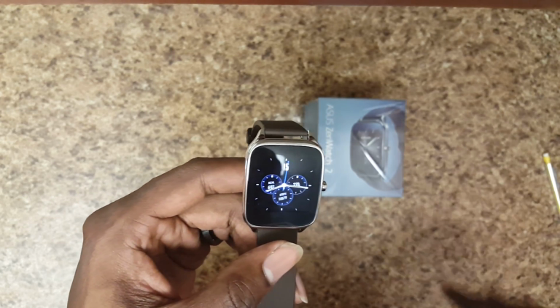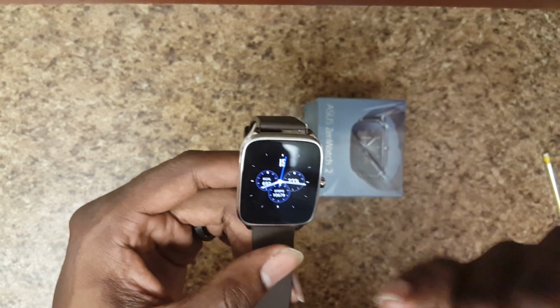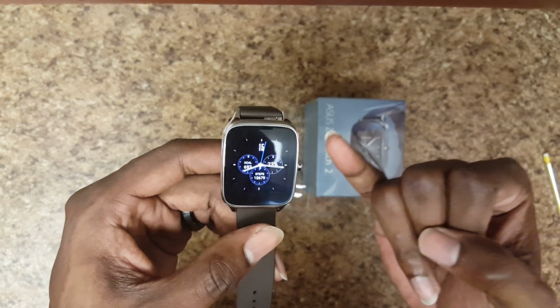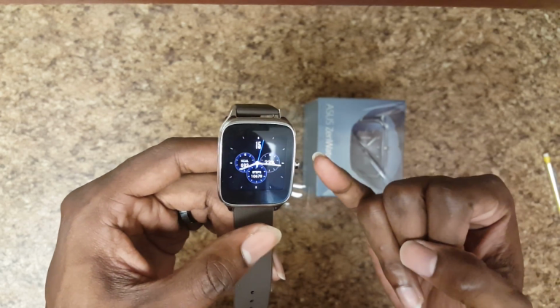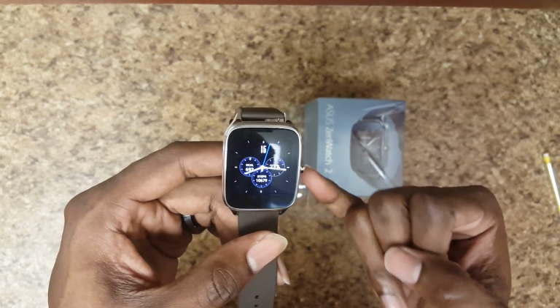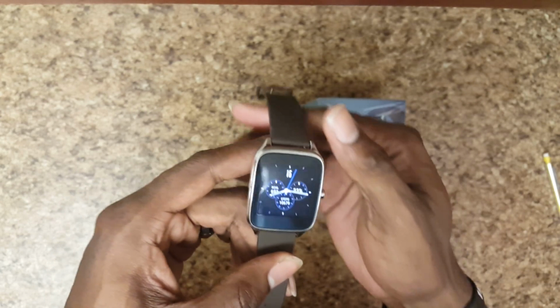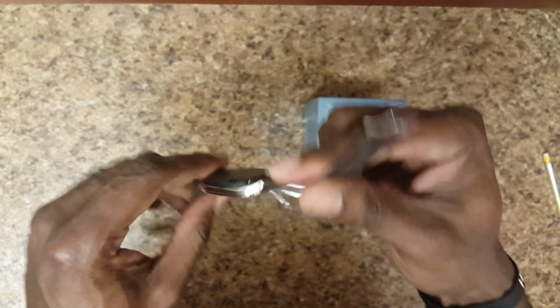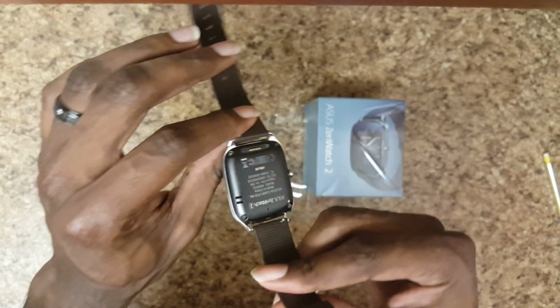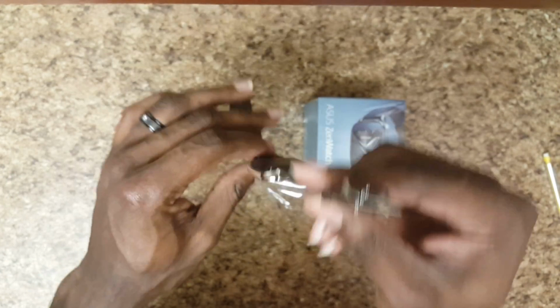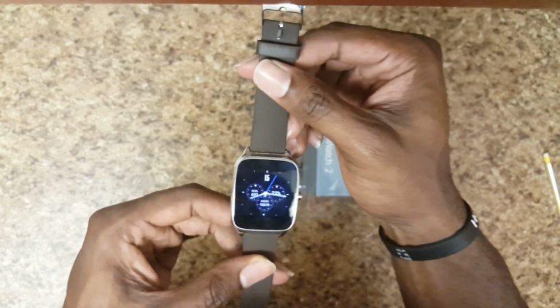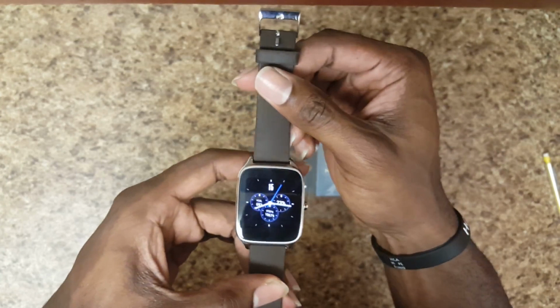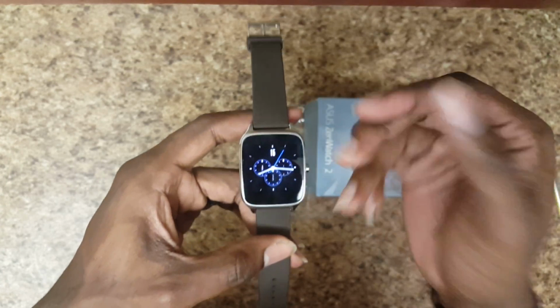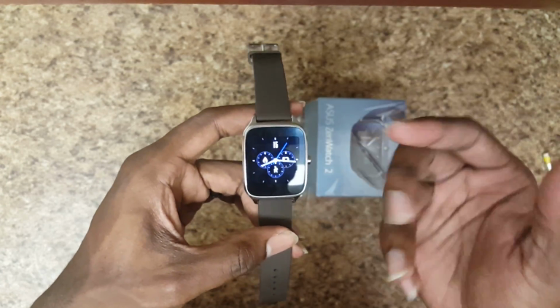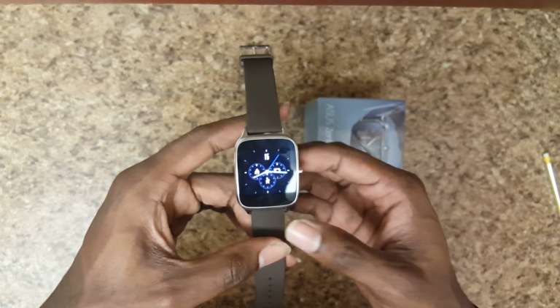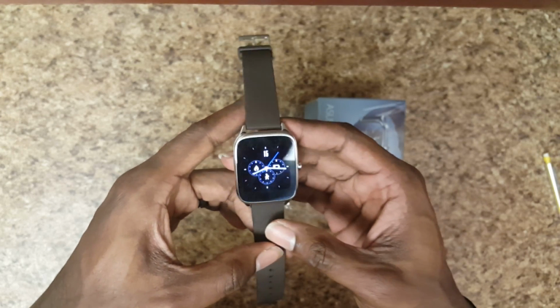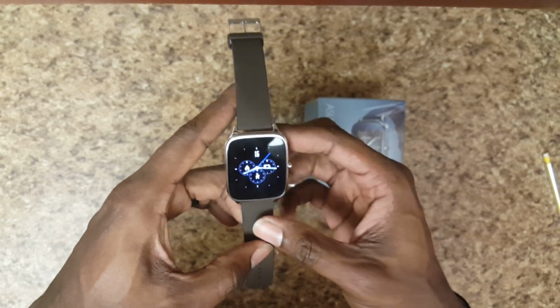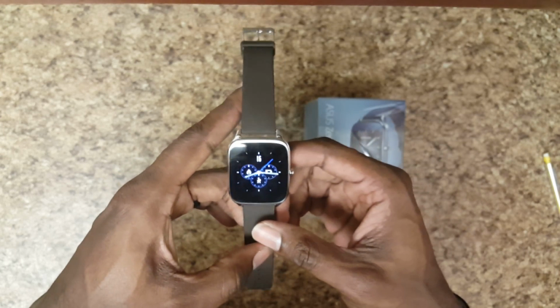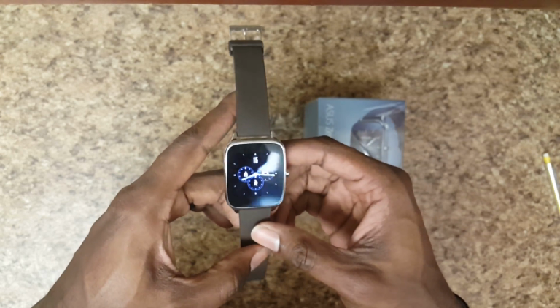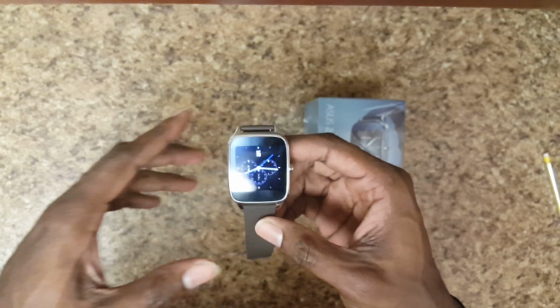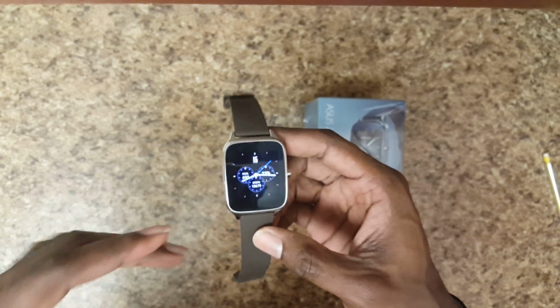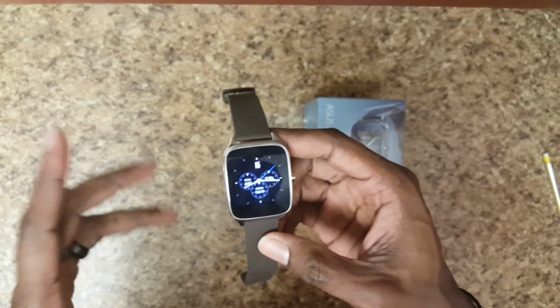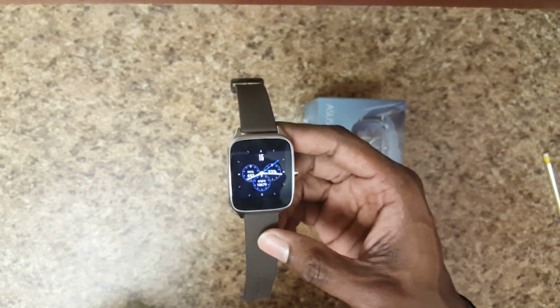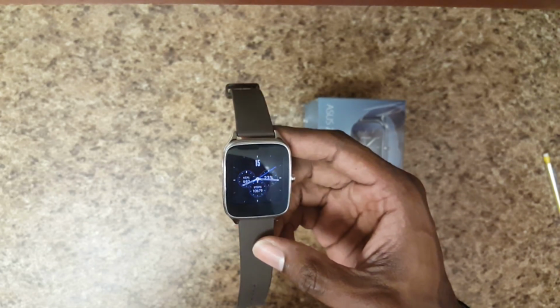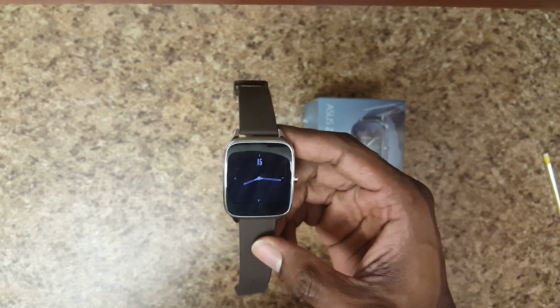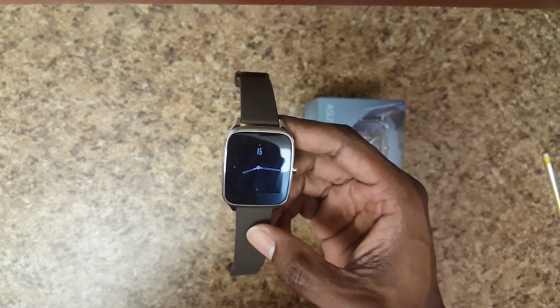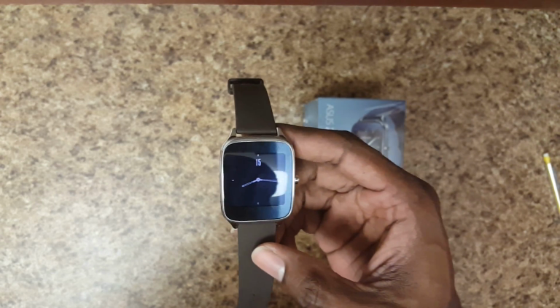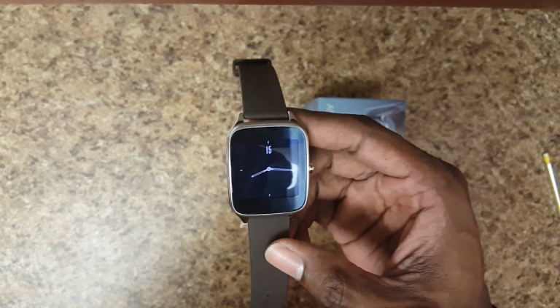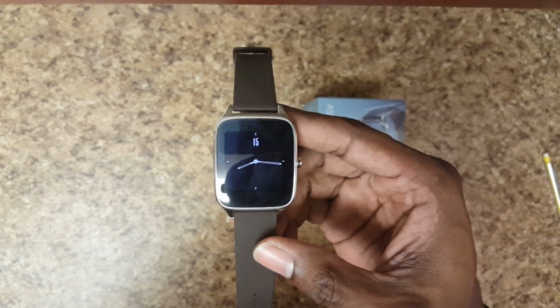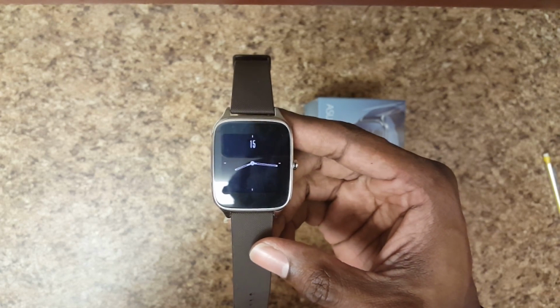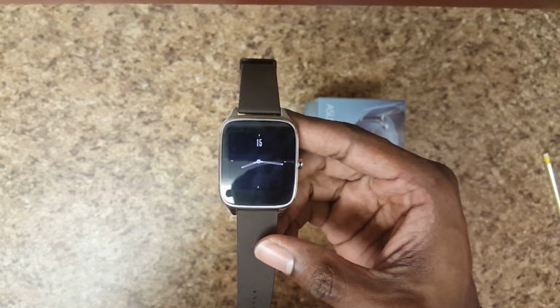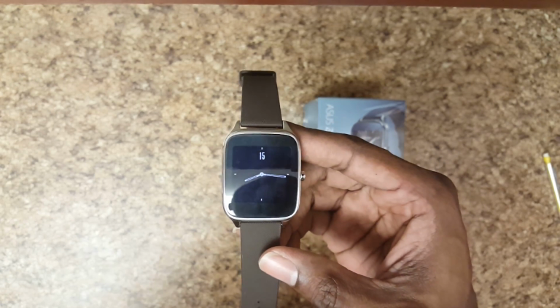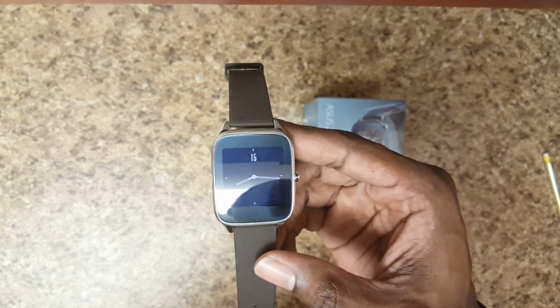So again, I like the design, I like the straps, I like the display — a lot of people were saying the display wasn't great but I really do like it — and I also enjoy the battery life.